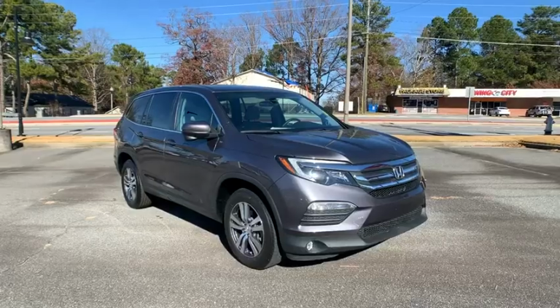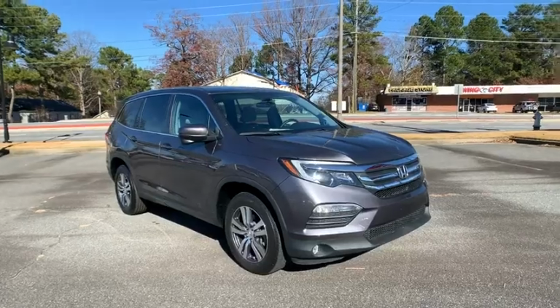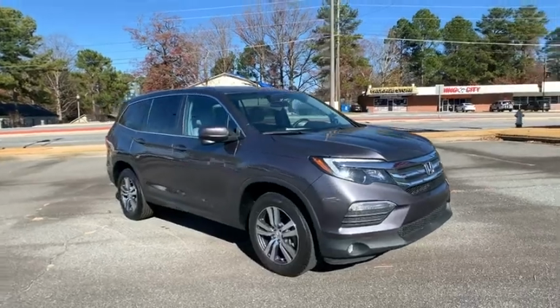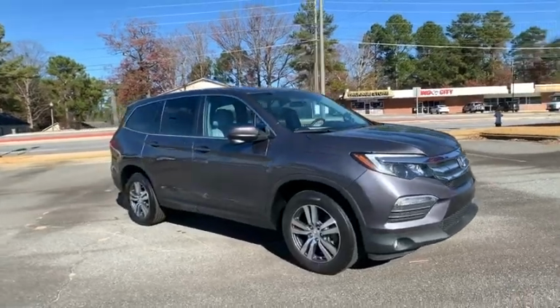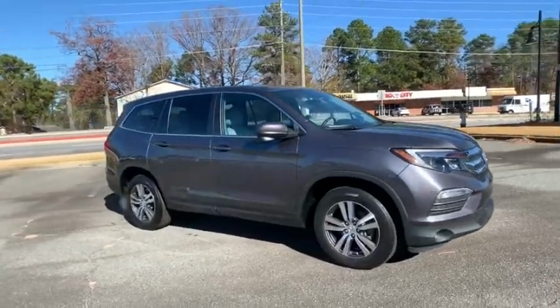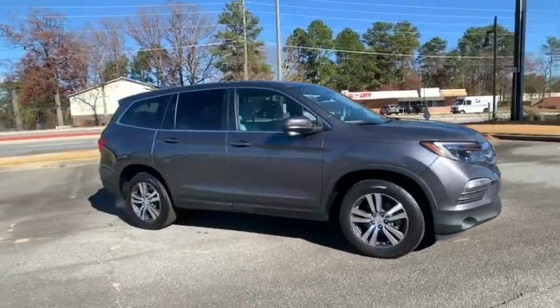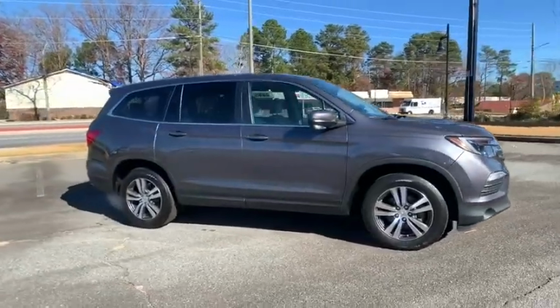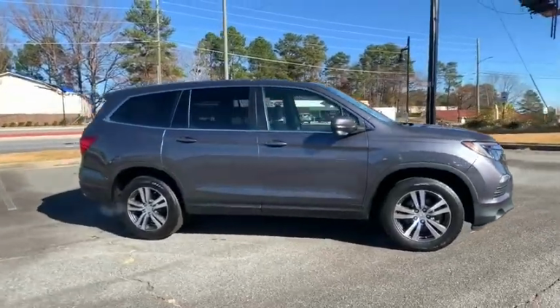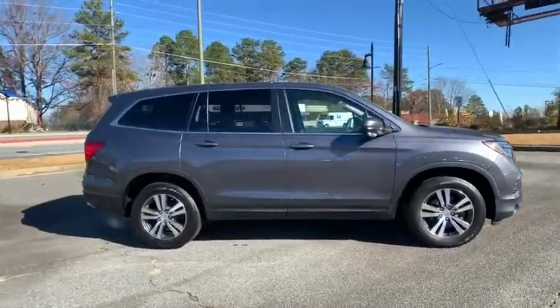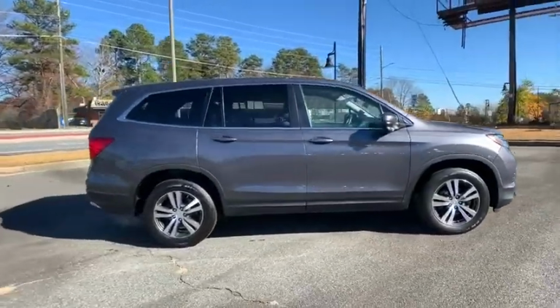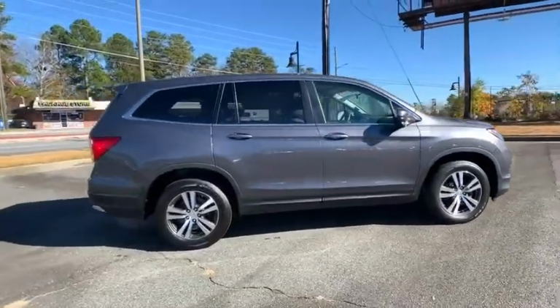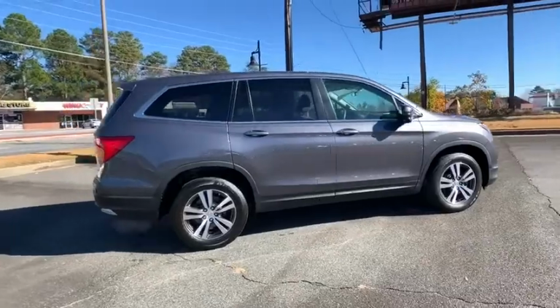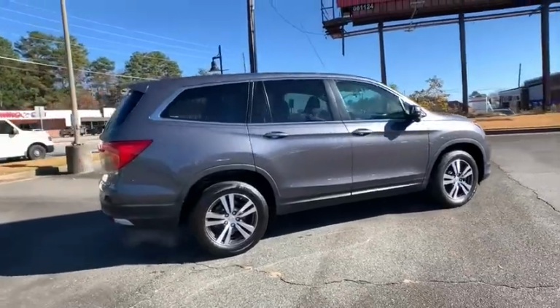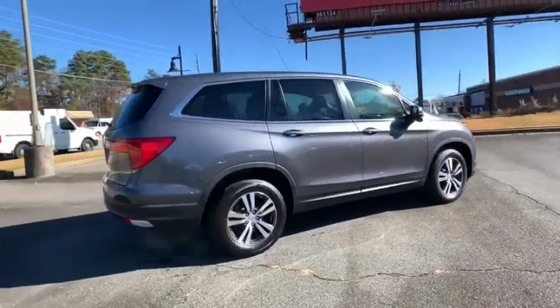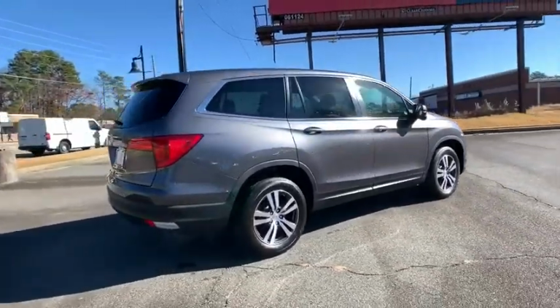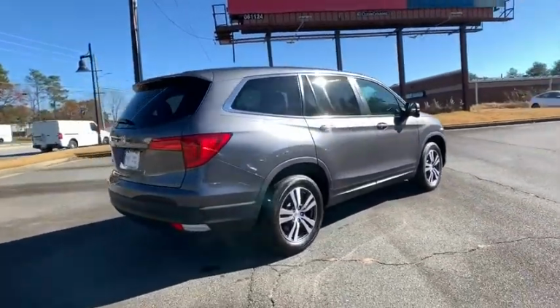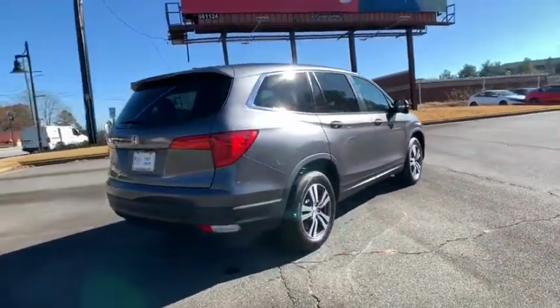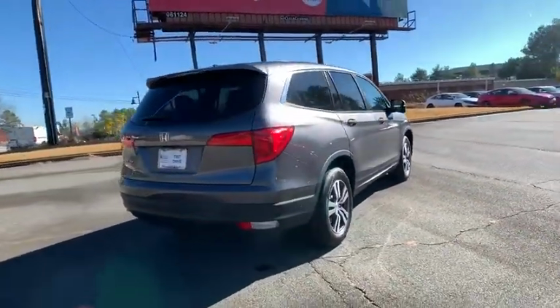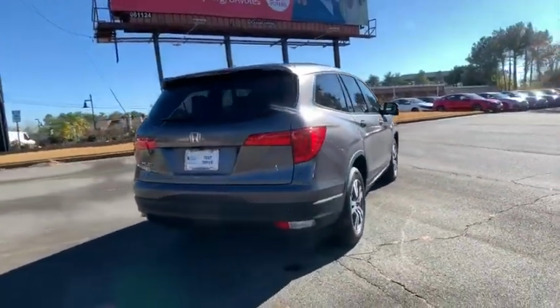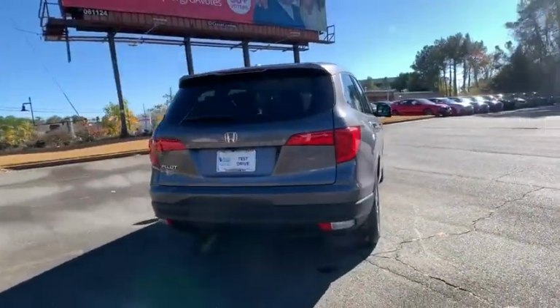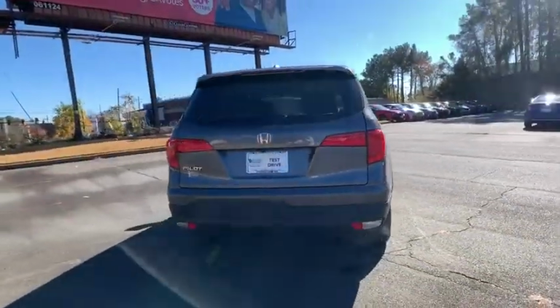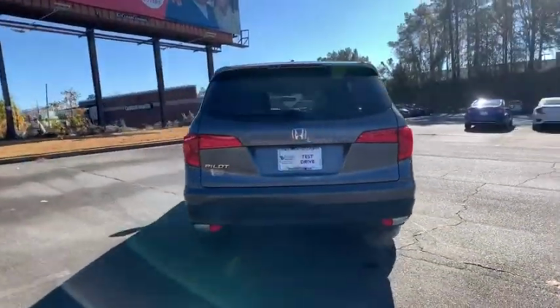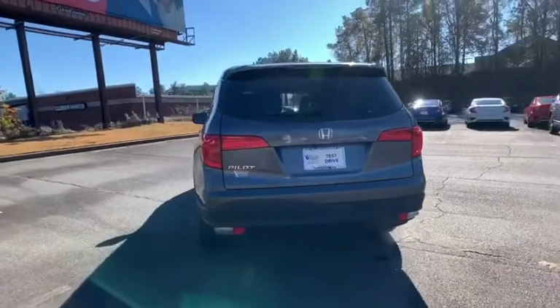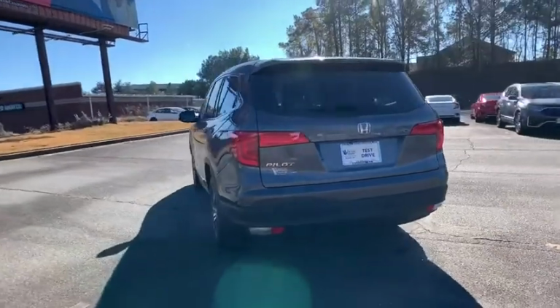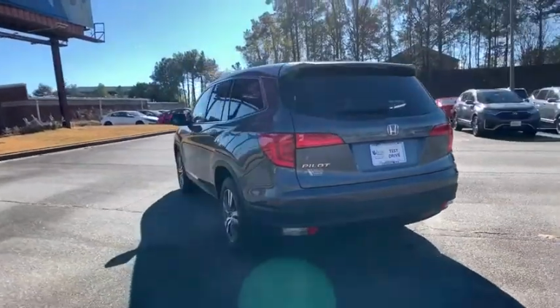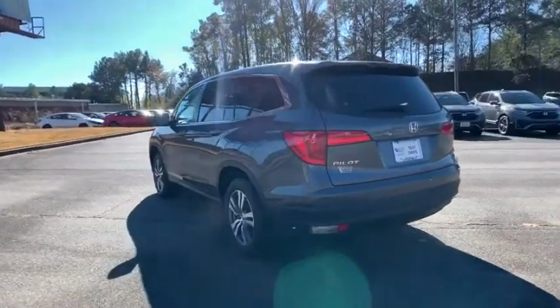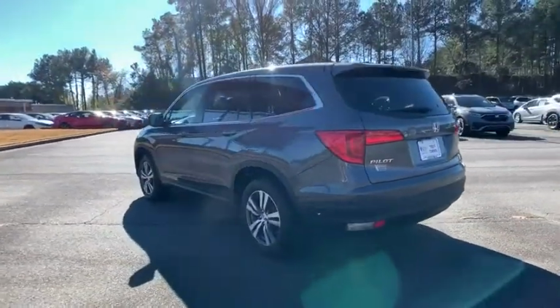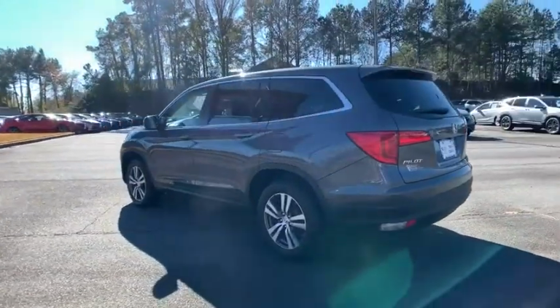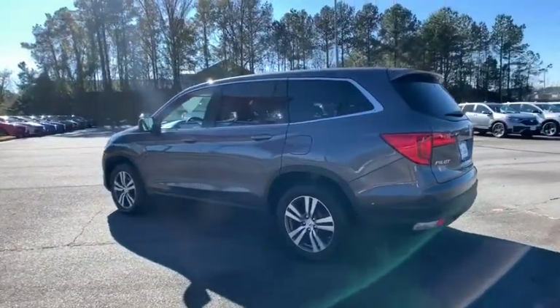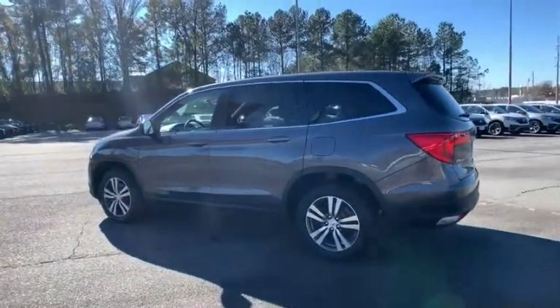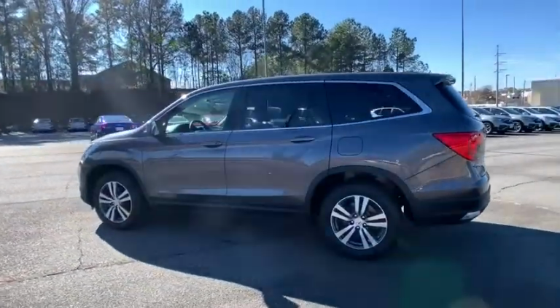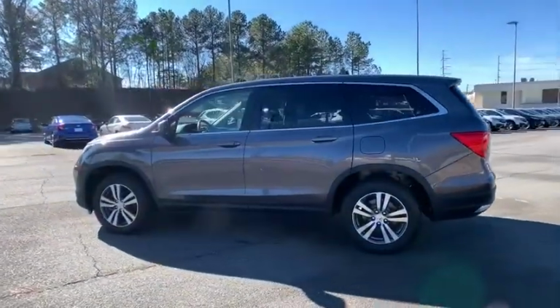We are pleased to show you the 2018 Honda Pilot — Optimal Utility, Indulgent Interior, Powerful Performer. You'll be ready for almost anything in the Honda Pilot. This vehicle has less than 35,000 miles.